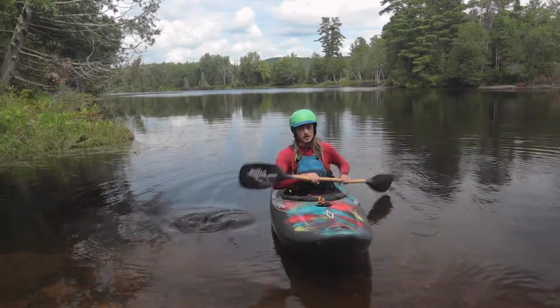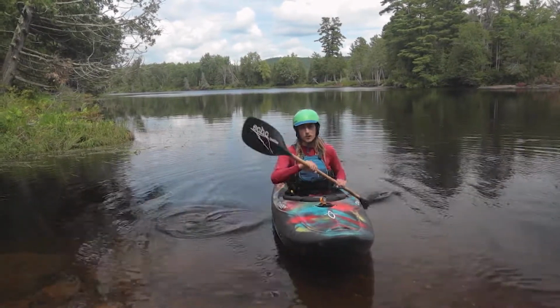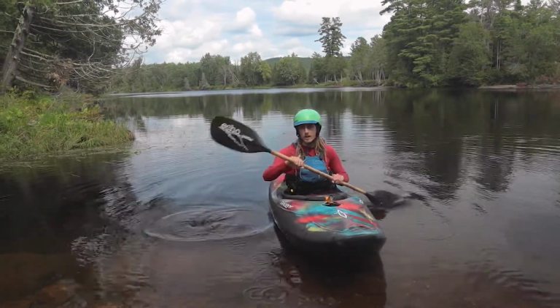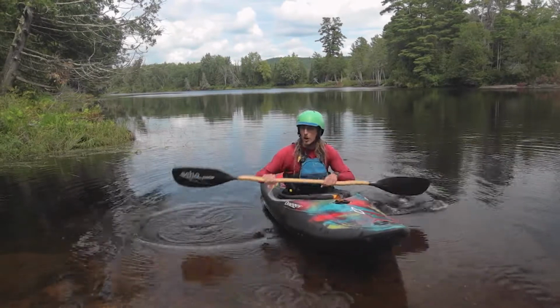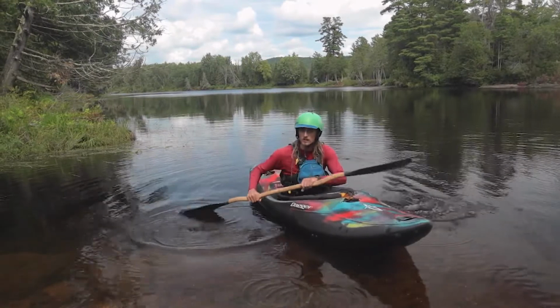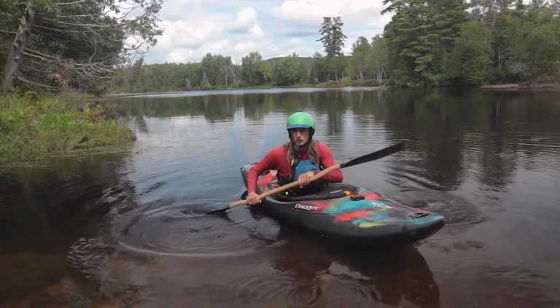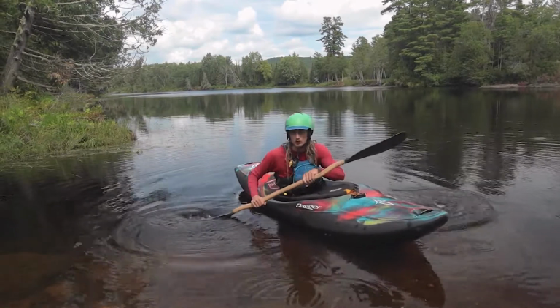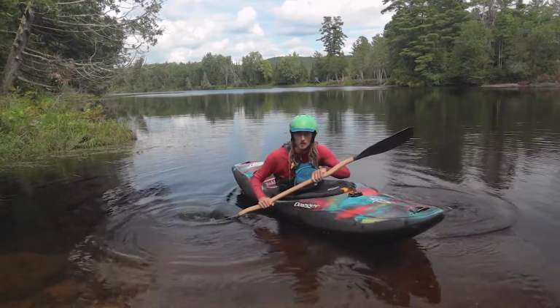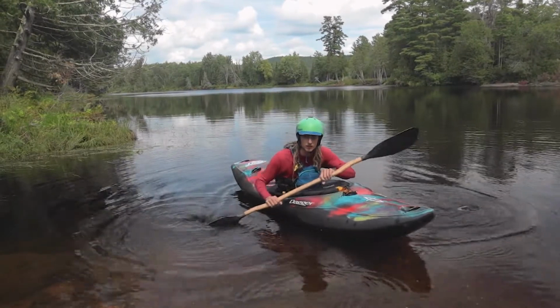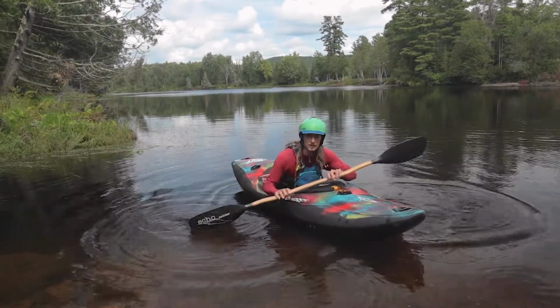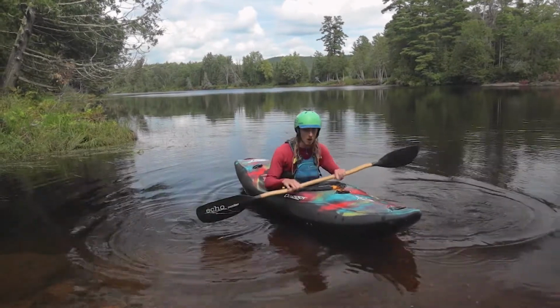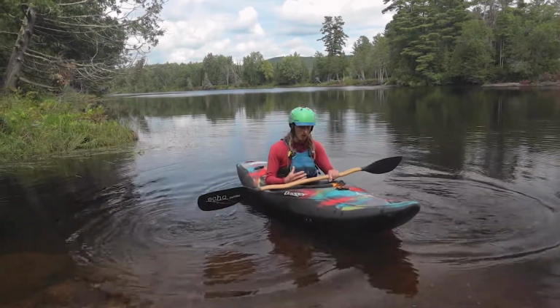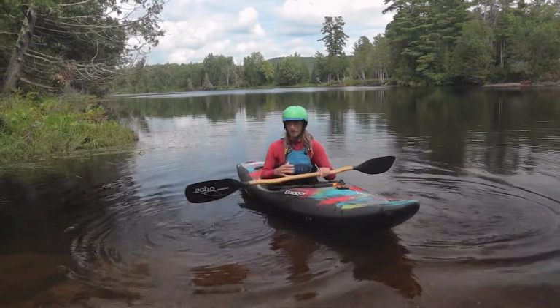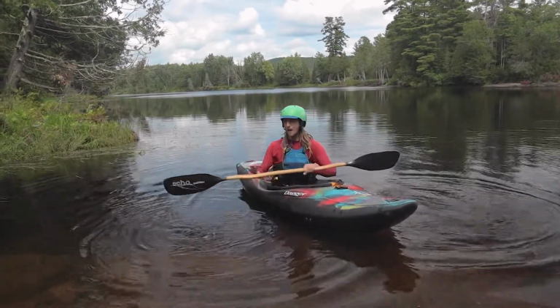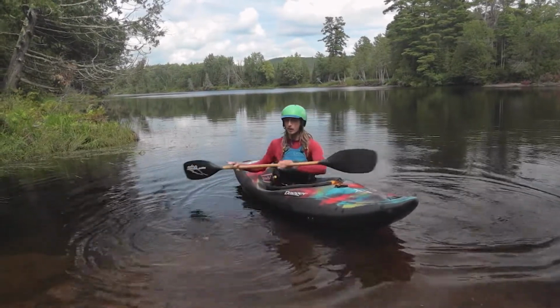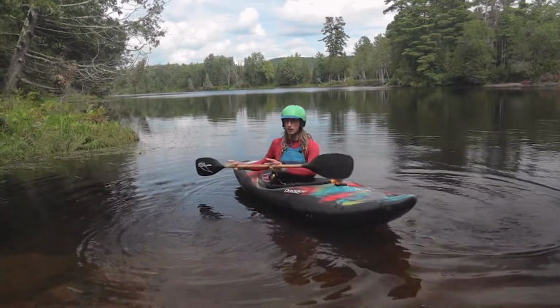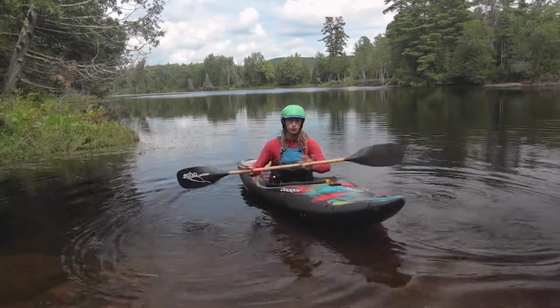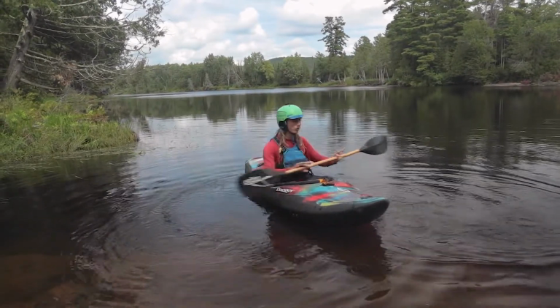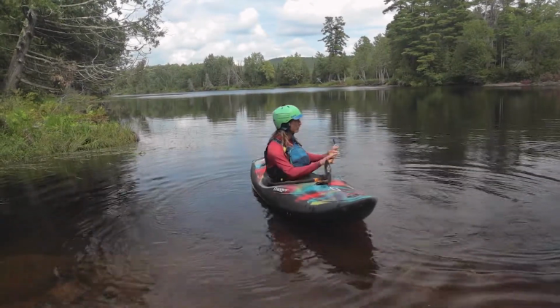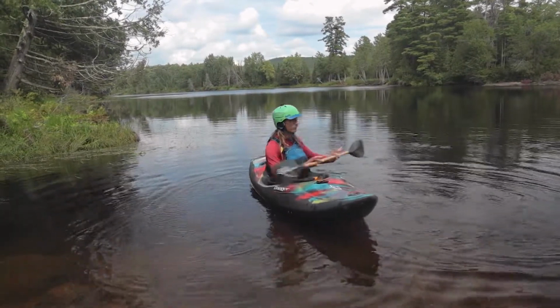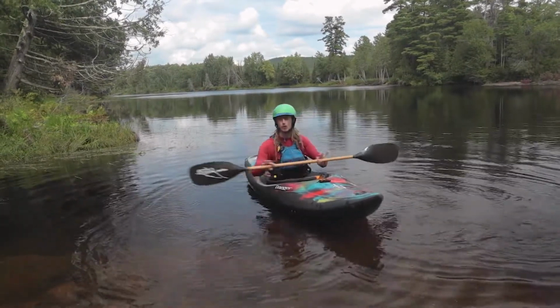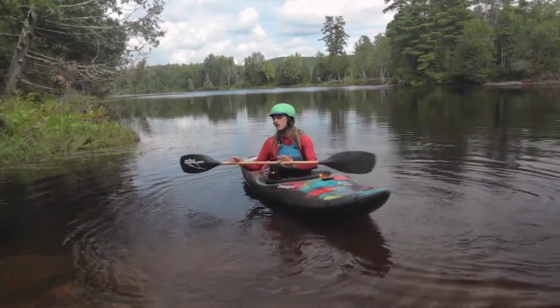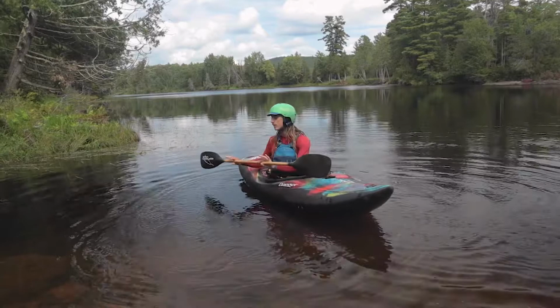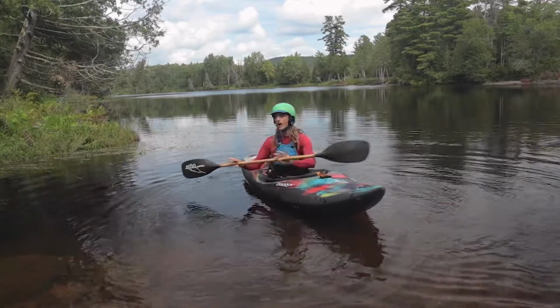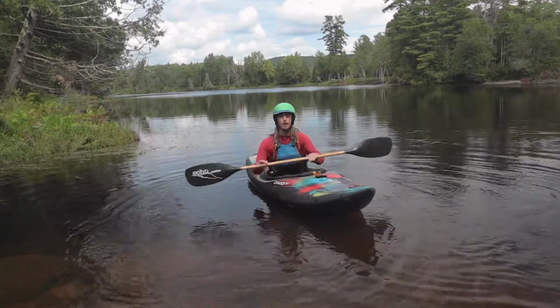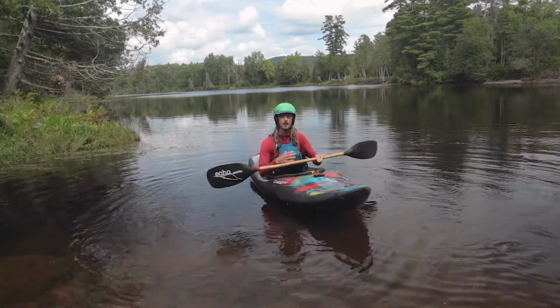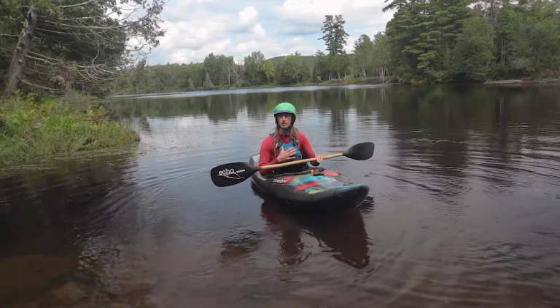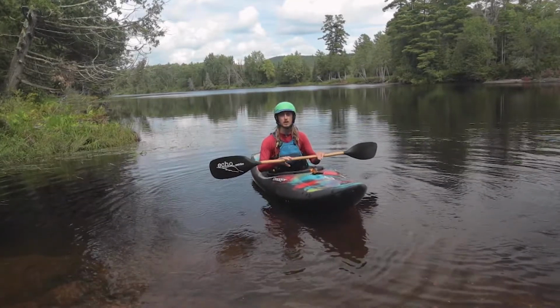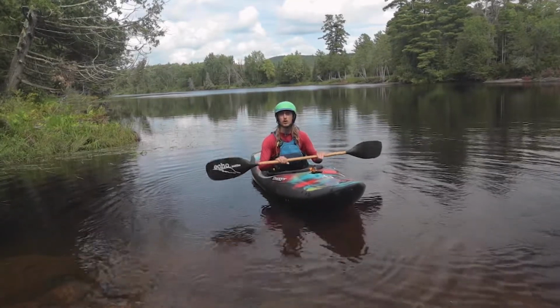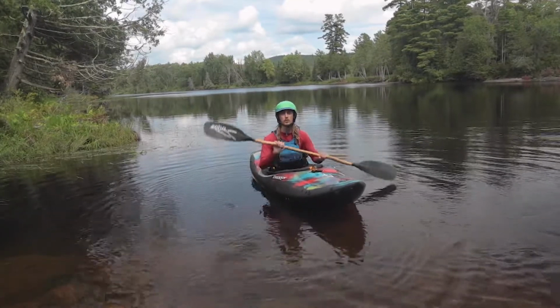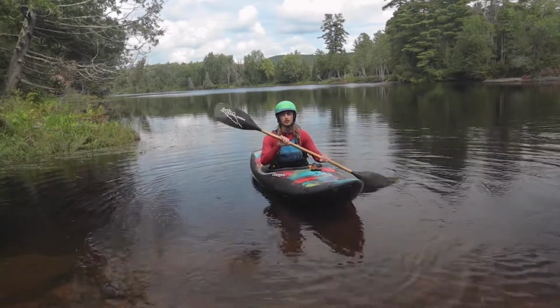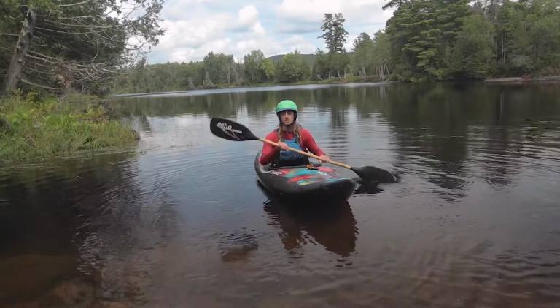The three main components of the Sweep Stroke: firstly, all of the power comes from the rotation of our upper body. We're using our torso rotation.